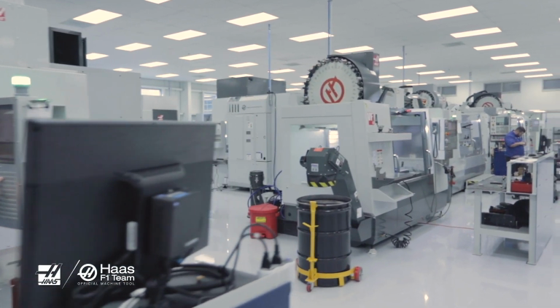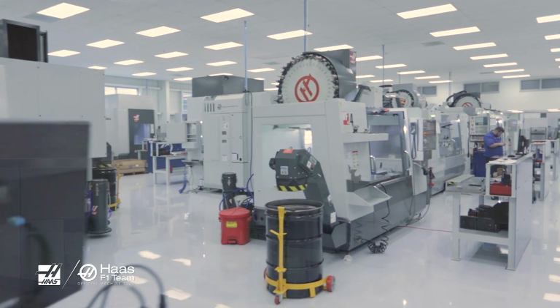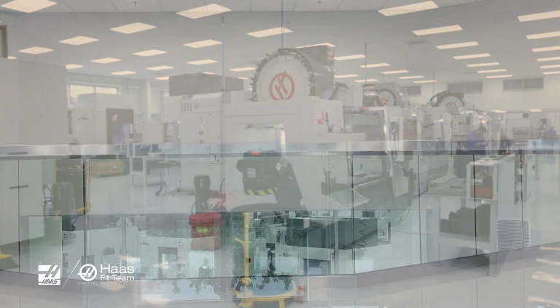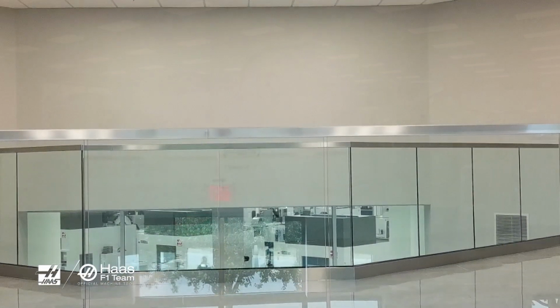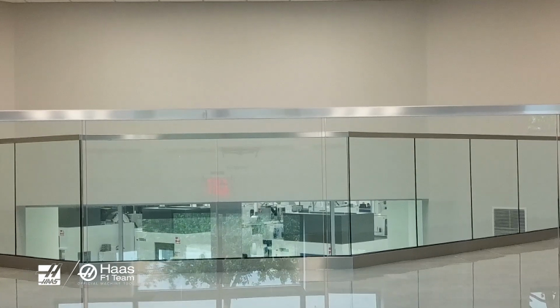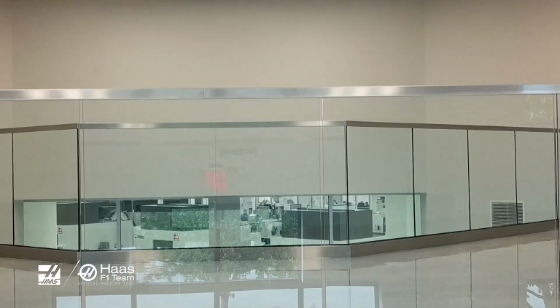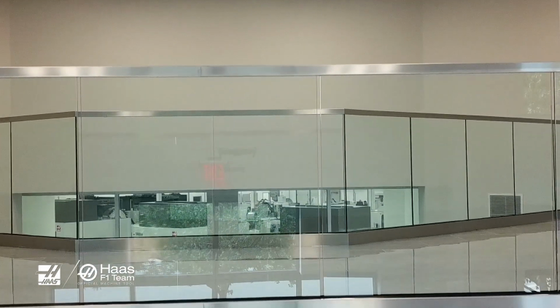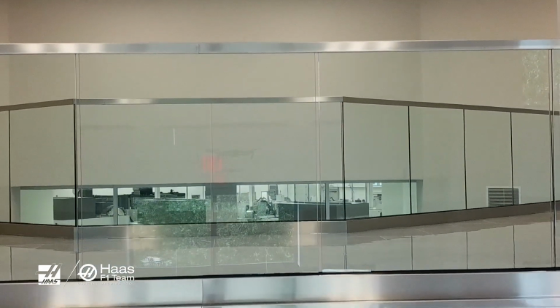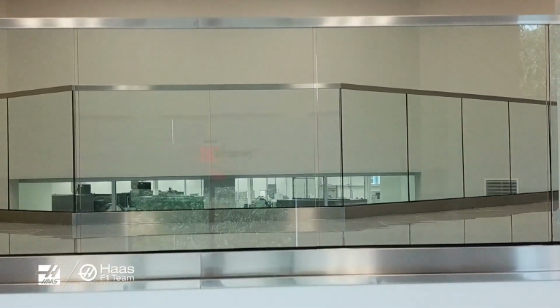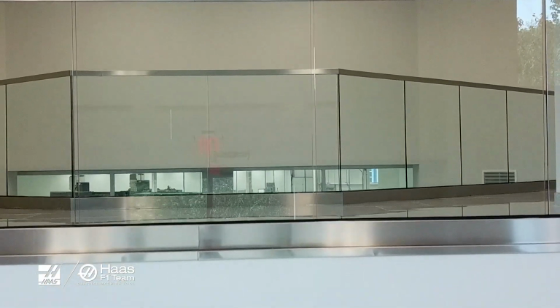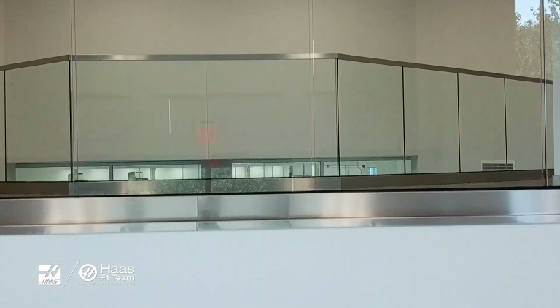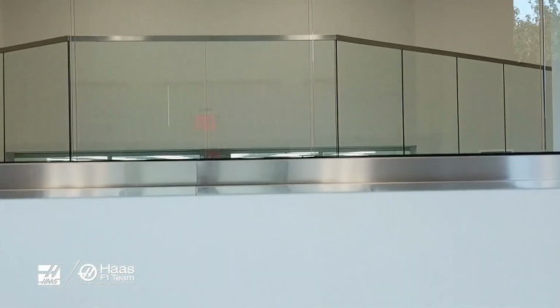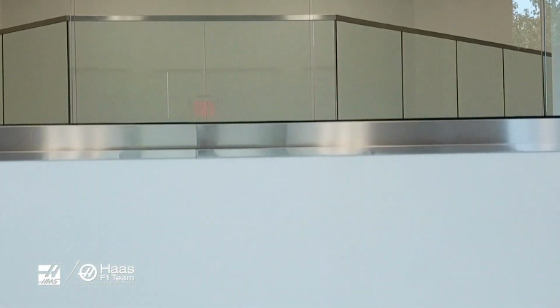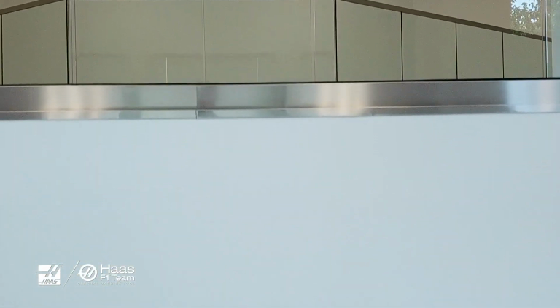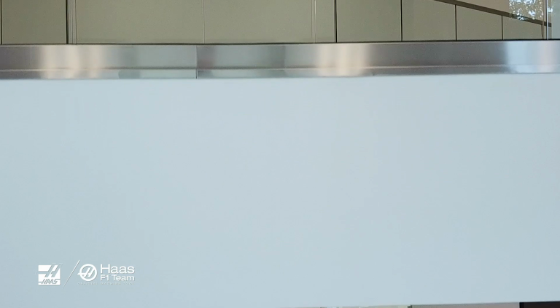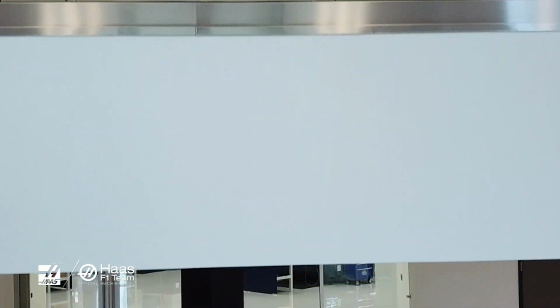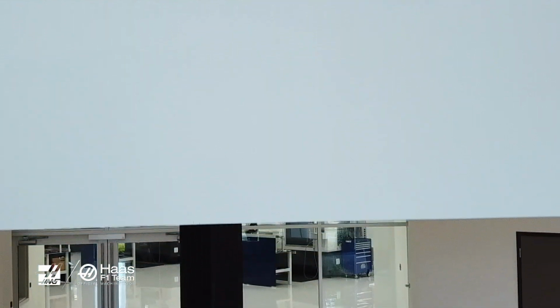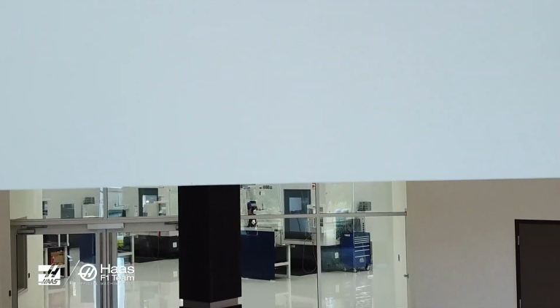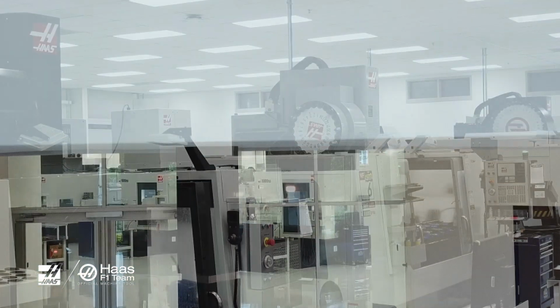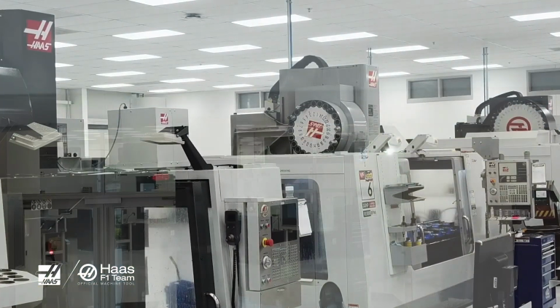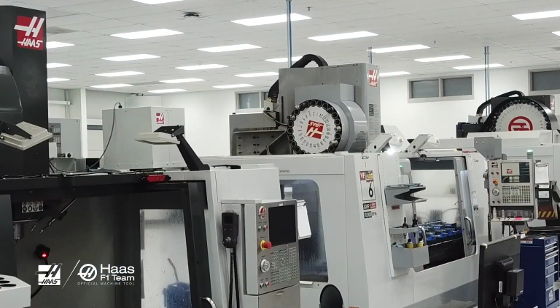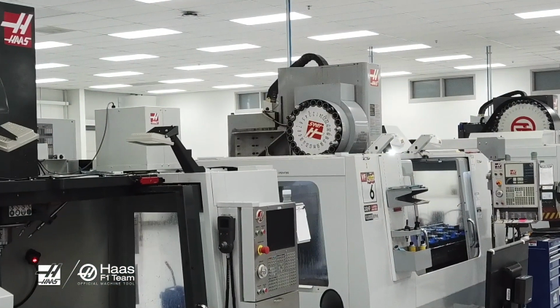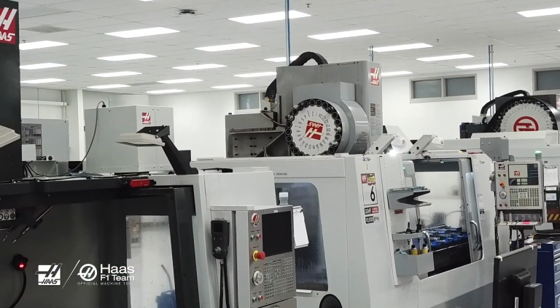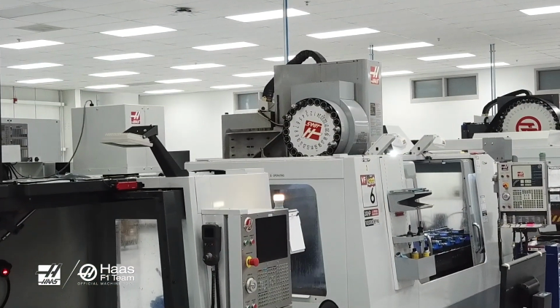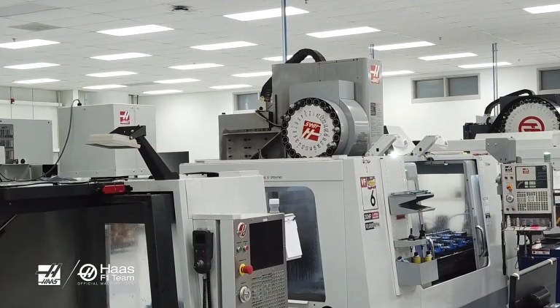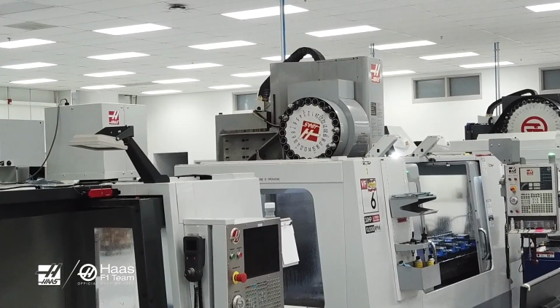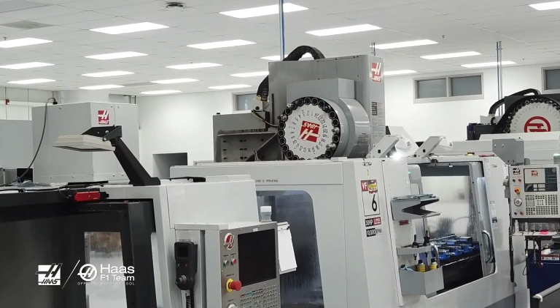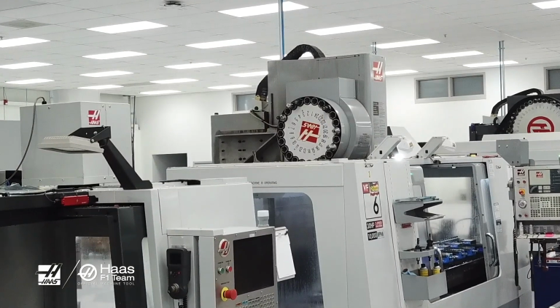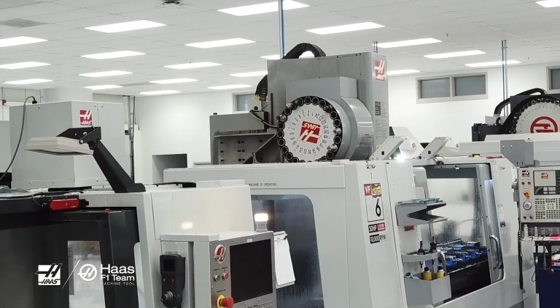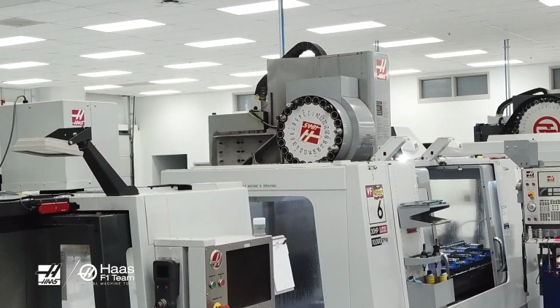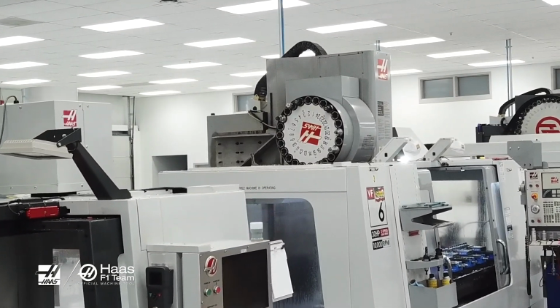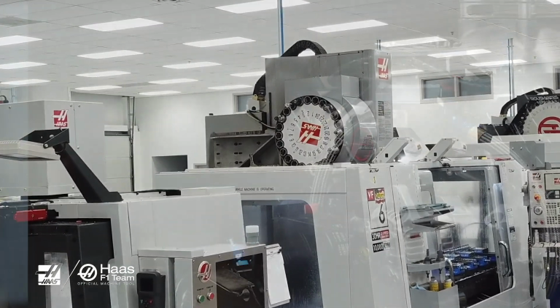Haas in California, along with their resellers, have done a great job of giving us the equipment, the tools, and the expertise to be able to maintain these machines and keep them running, and in many cases run them lights out now with full confidence that they can produce the parts.